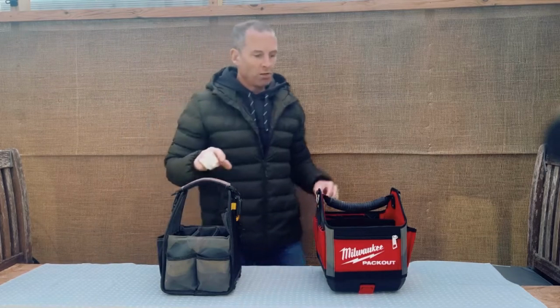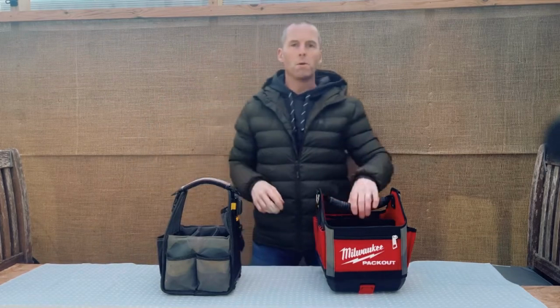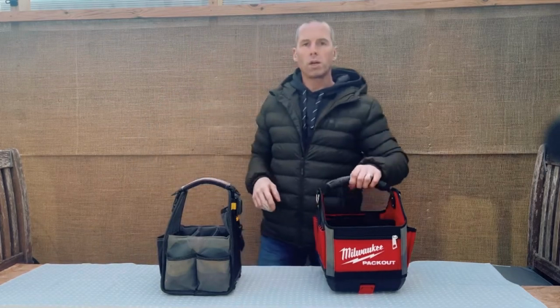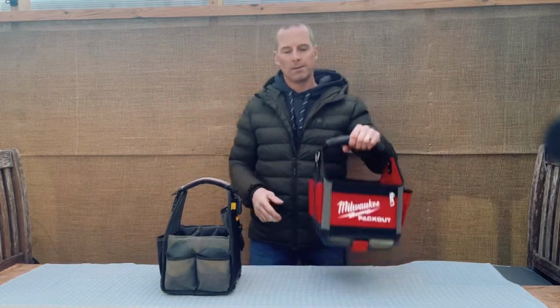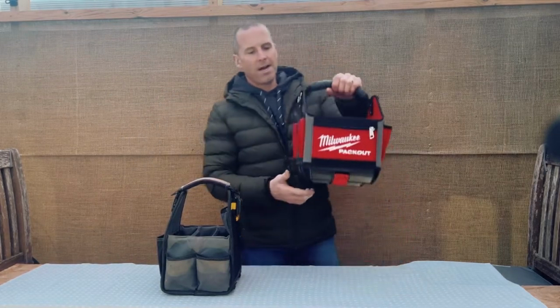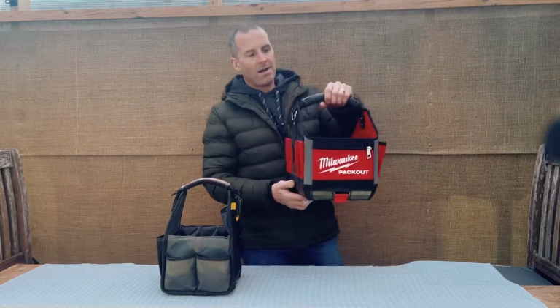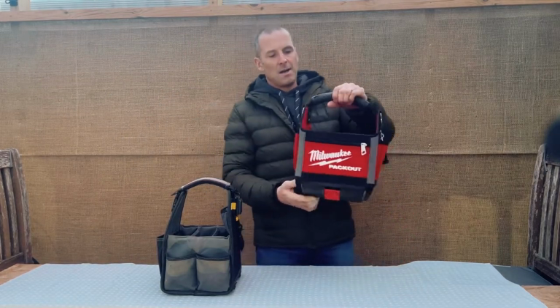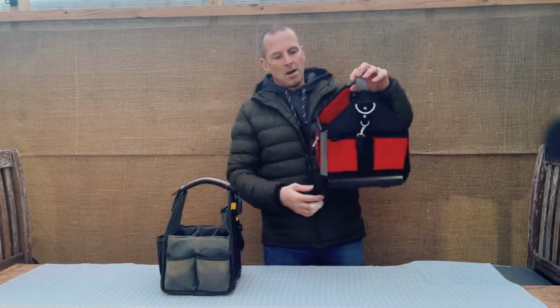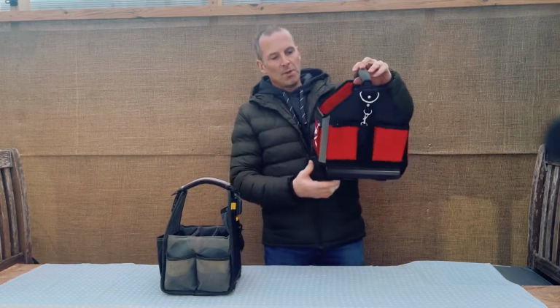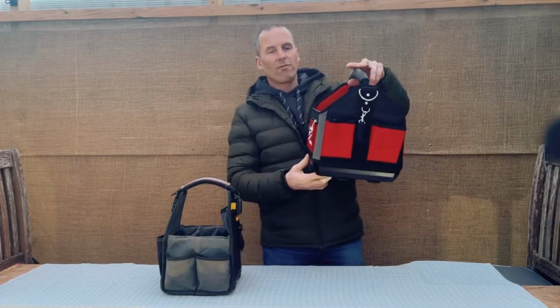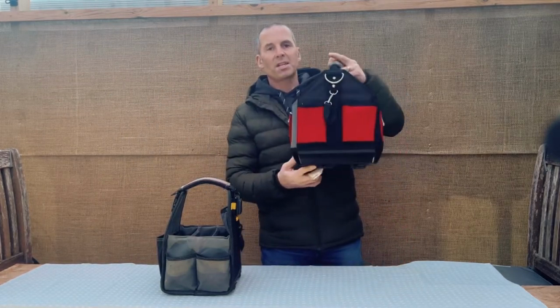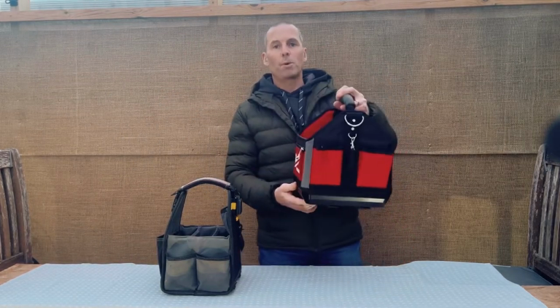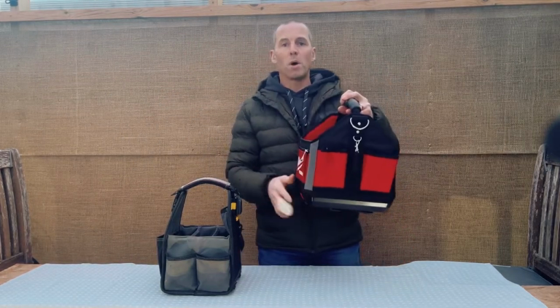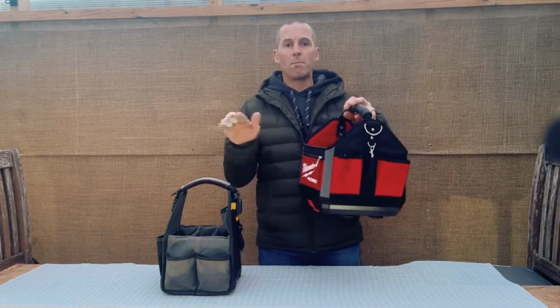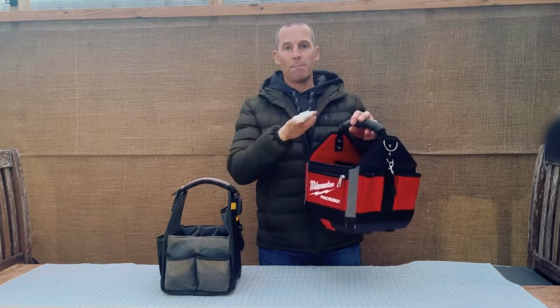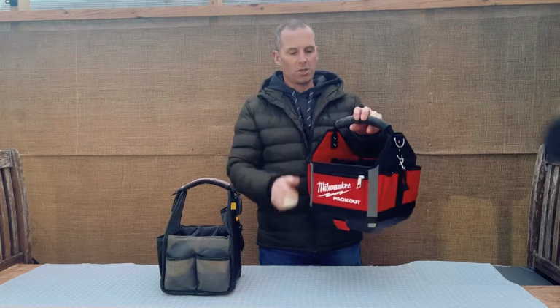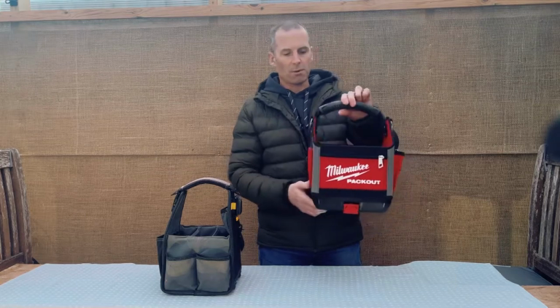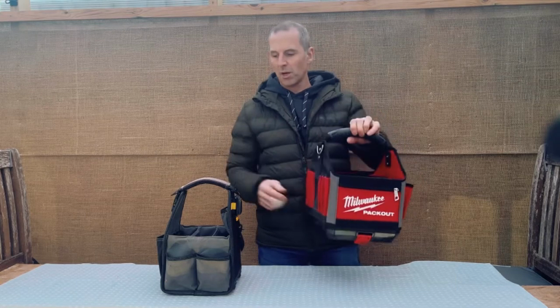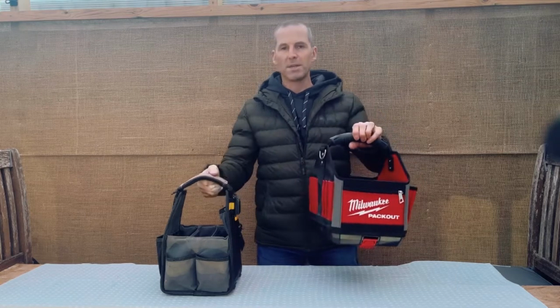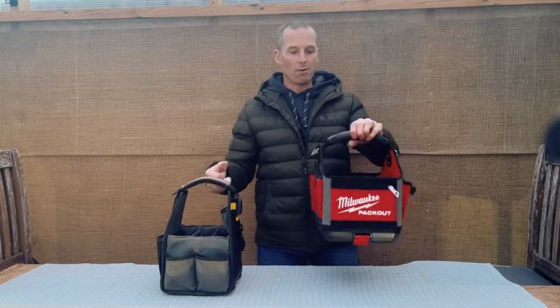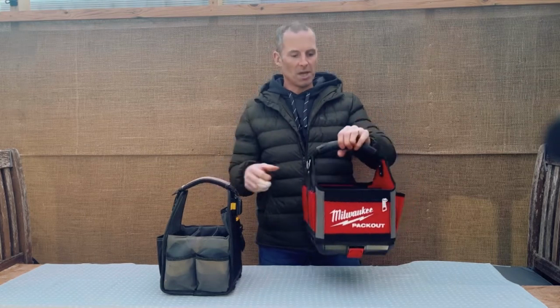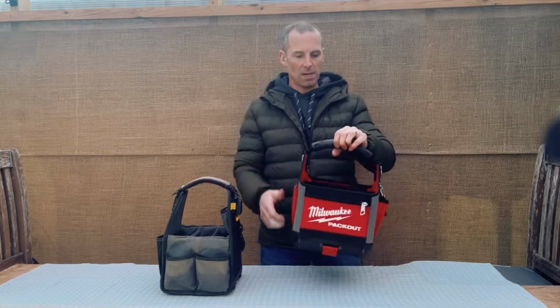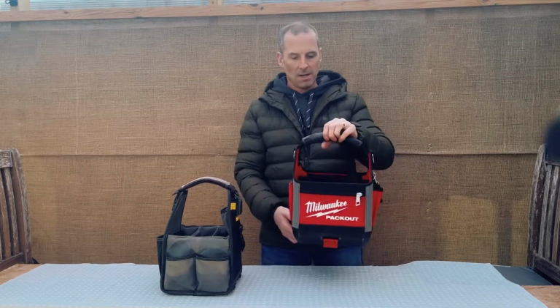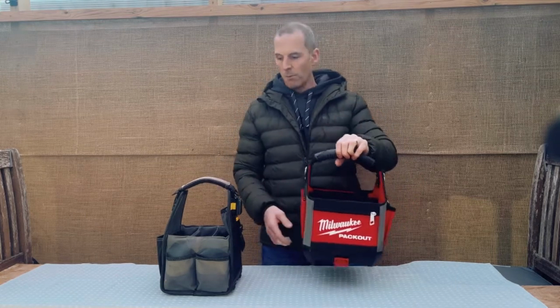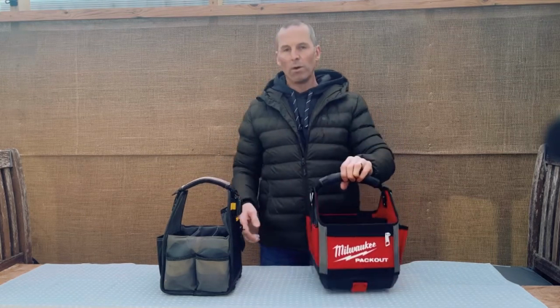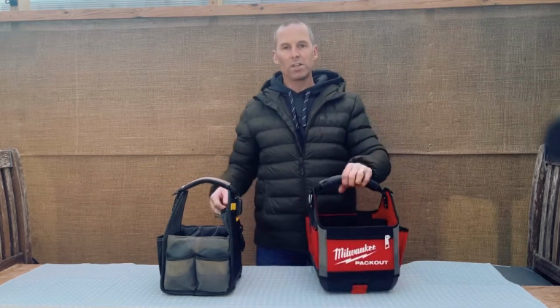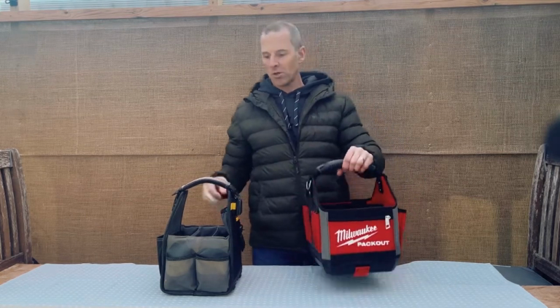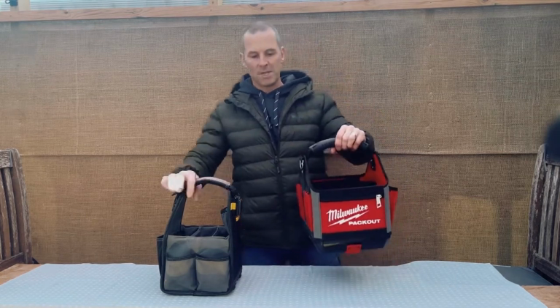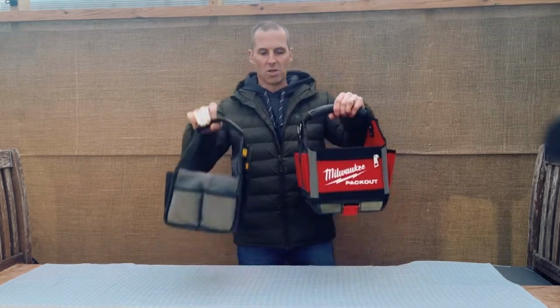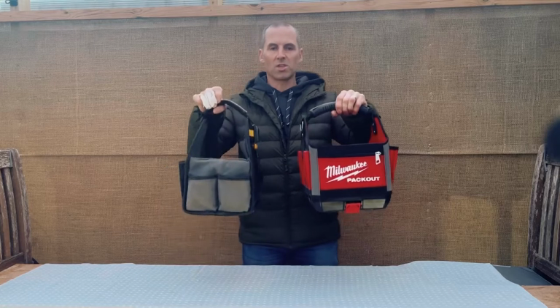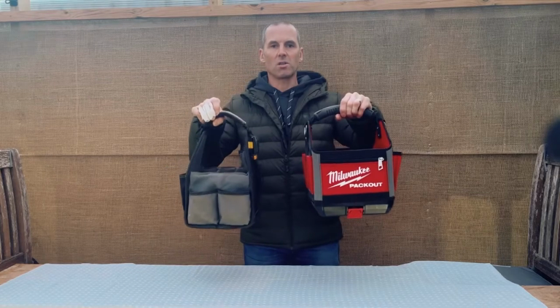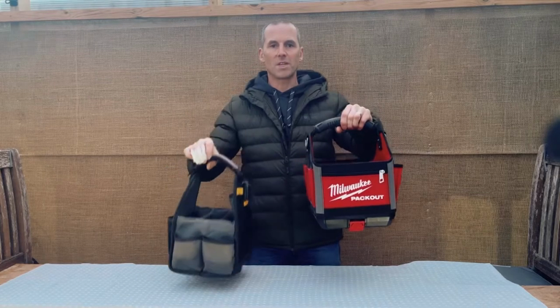I'm moving on to the Milwaukee. I bought this to clip onto my pack out boxes because I was struggling a little to carry all my gear. What's obviously noticeable with these two bags is the size difference — this one is 200mm square and this is 250mm square.